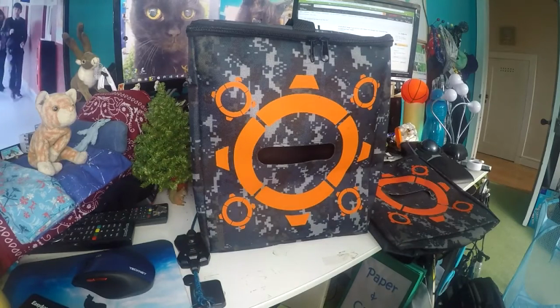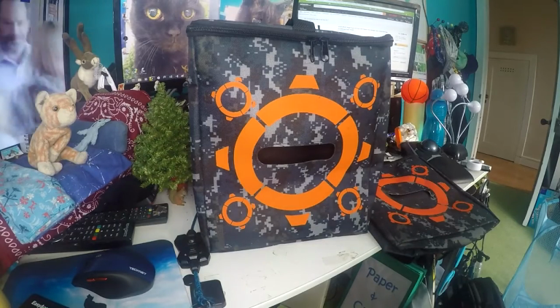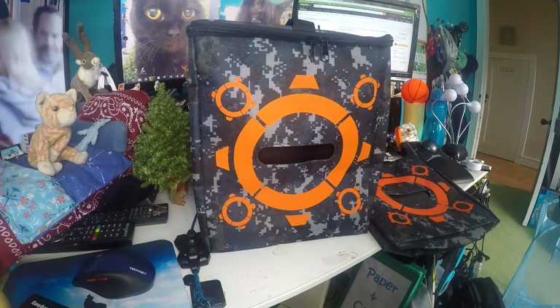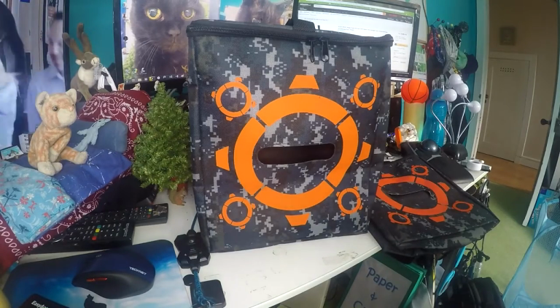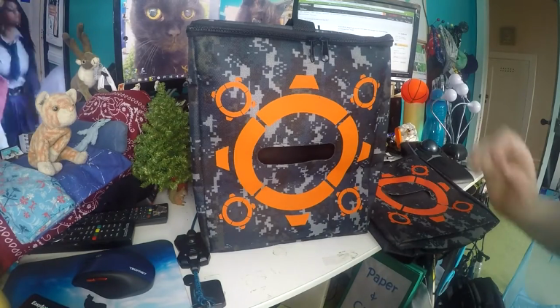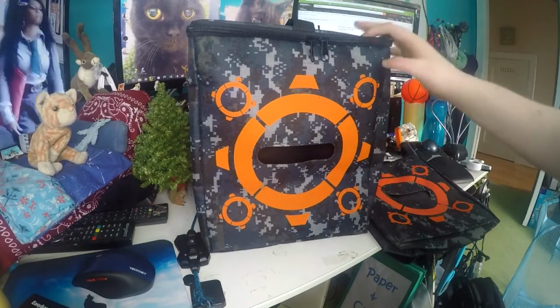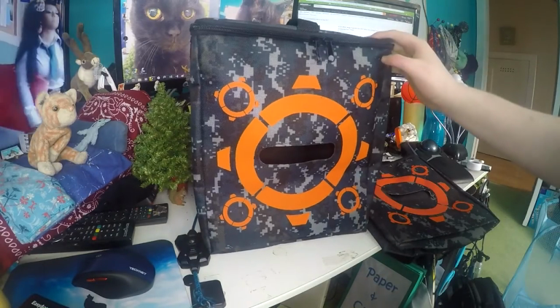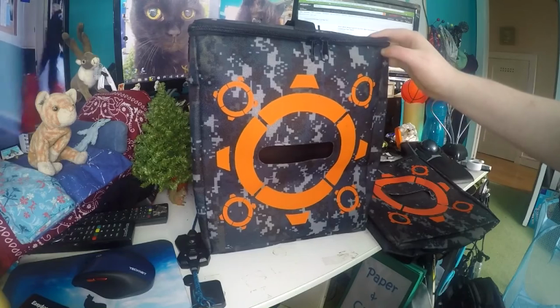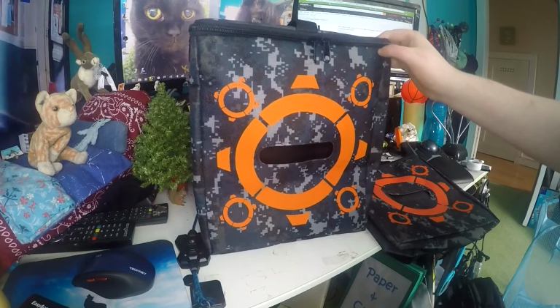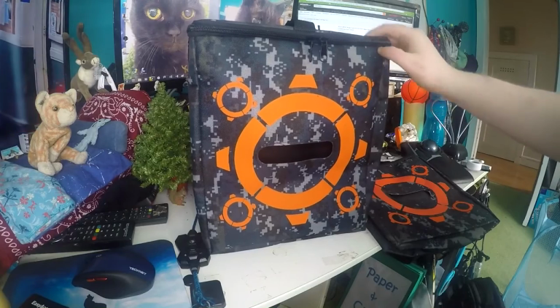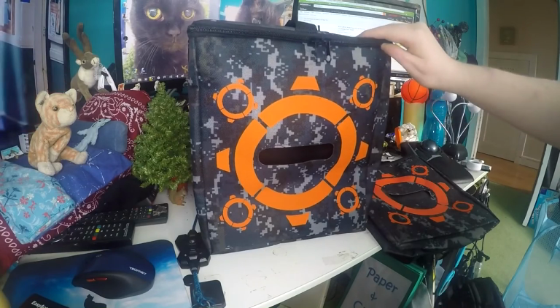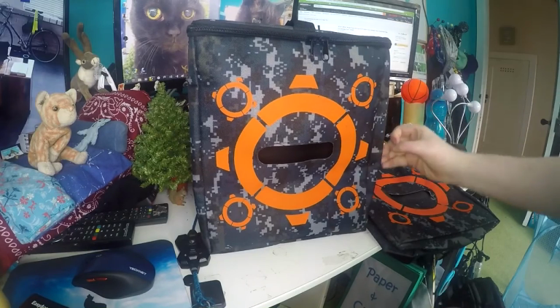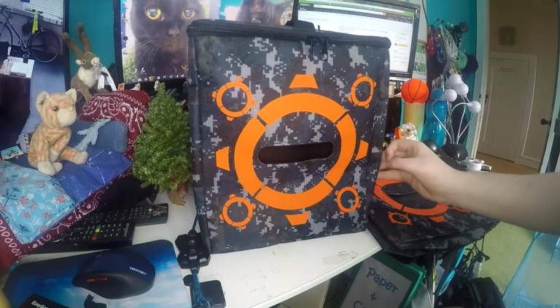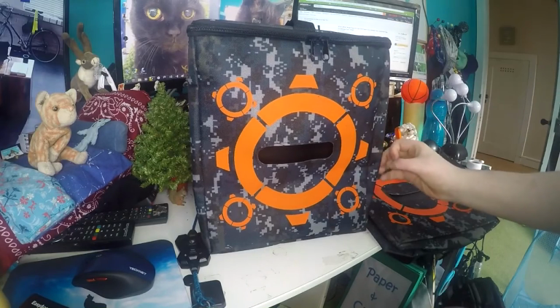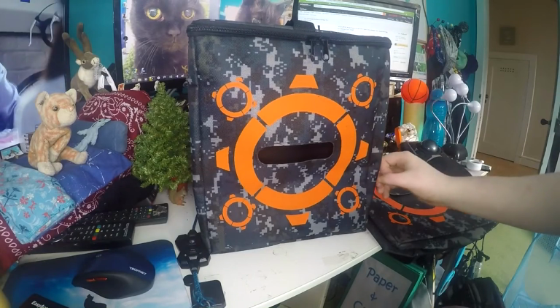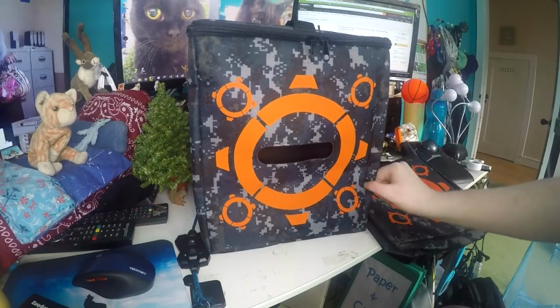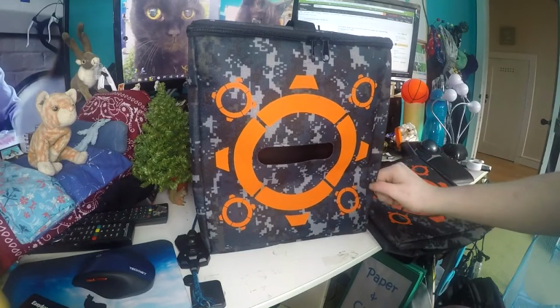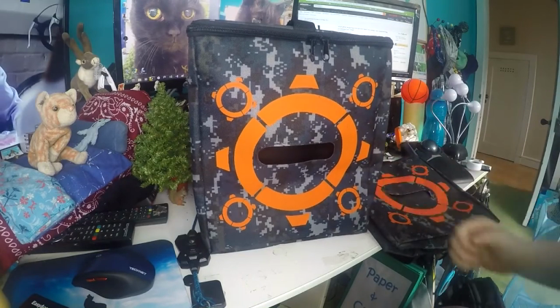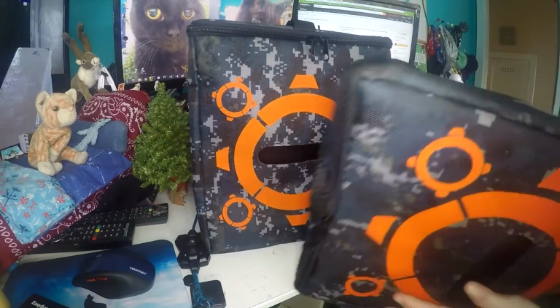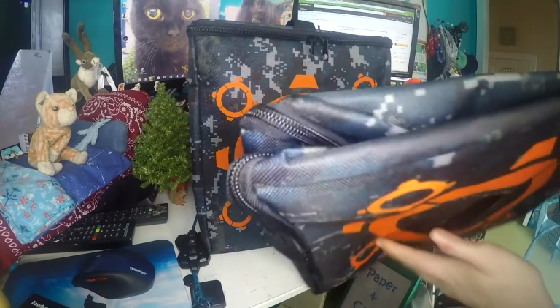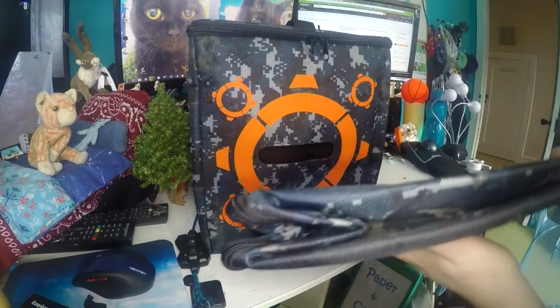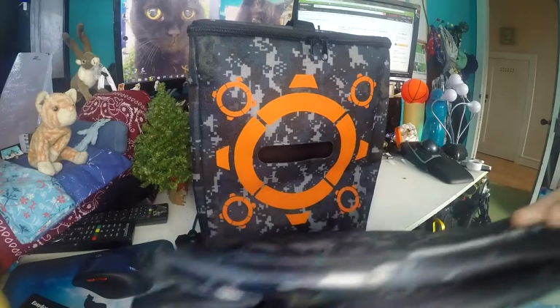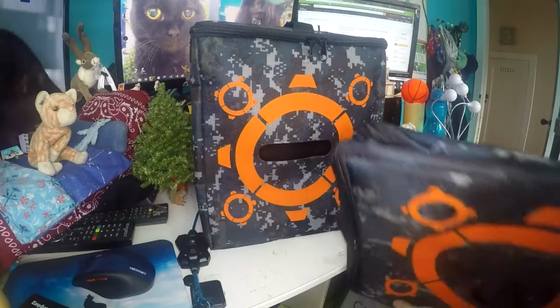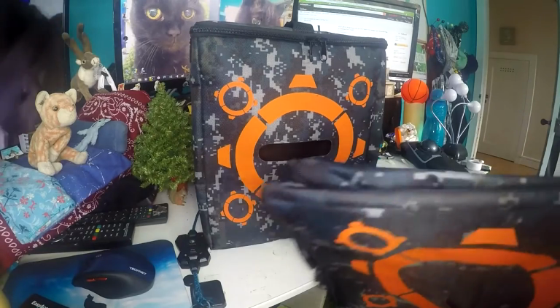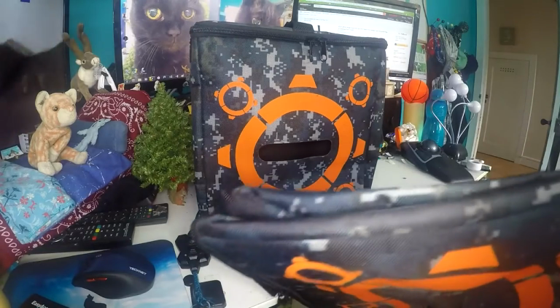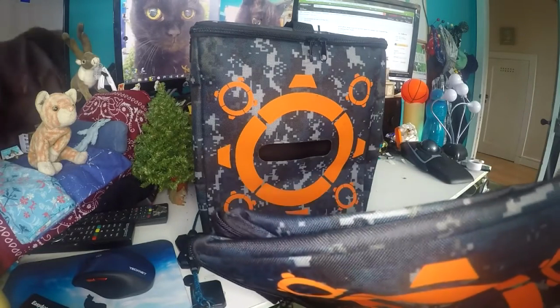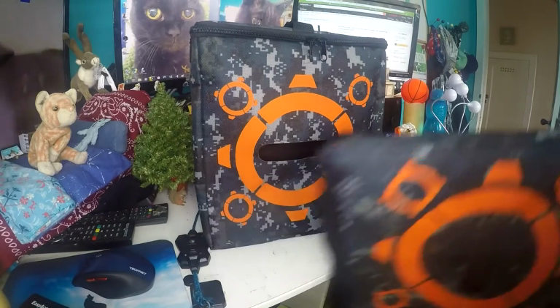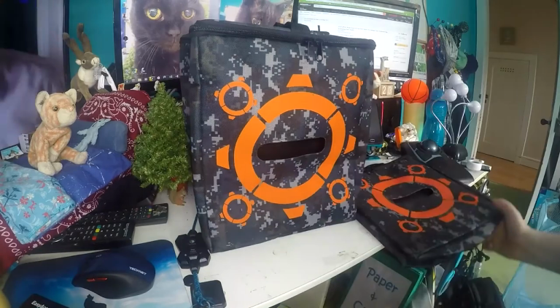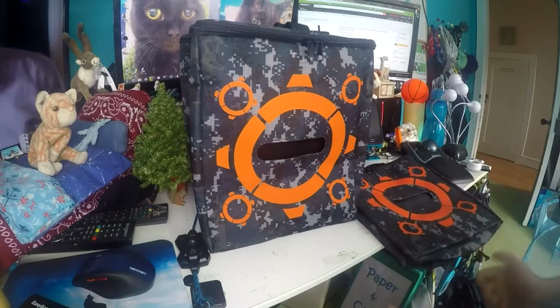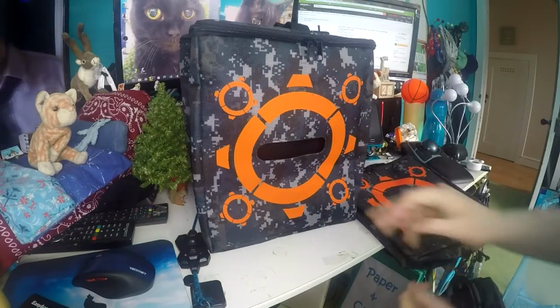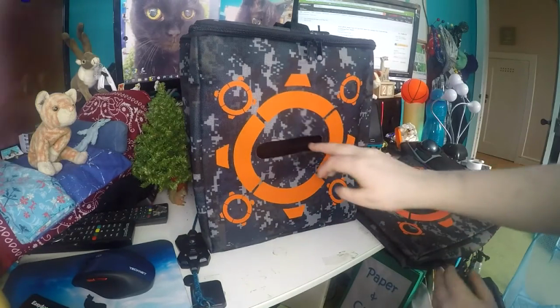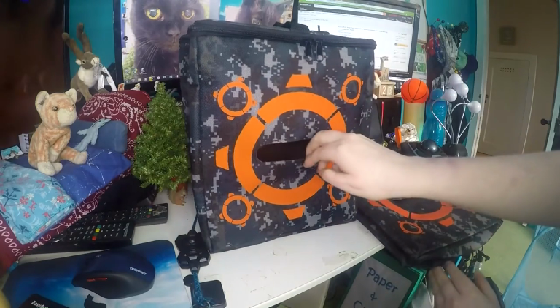Today I have for review the X-Source Target Bag for Nerf or other dart guns. It comes folded up like this and it's really easy to fold up again. I have three of these and I love them.